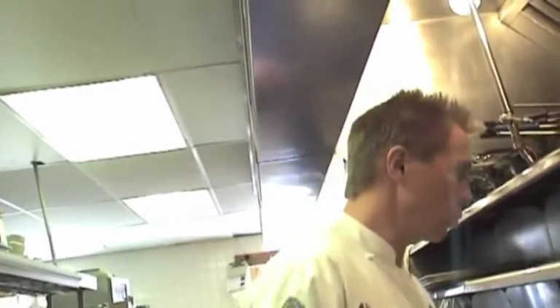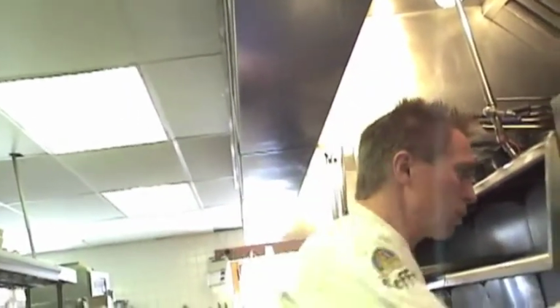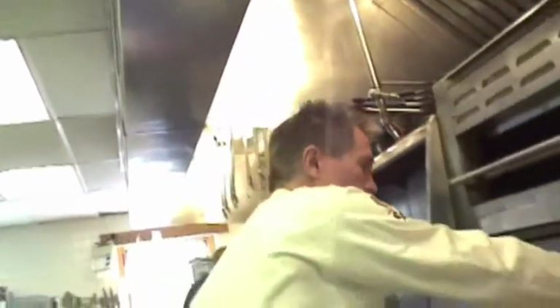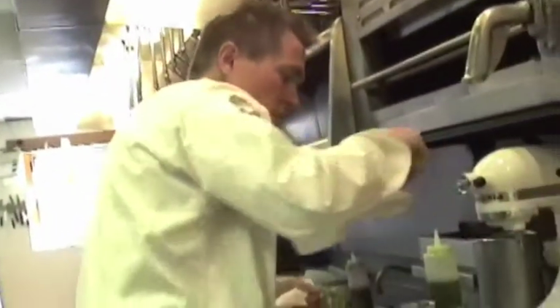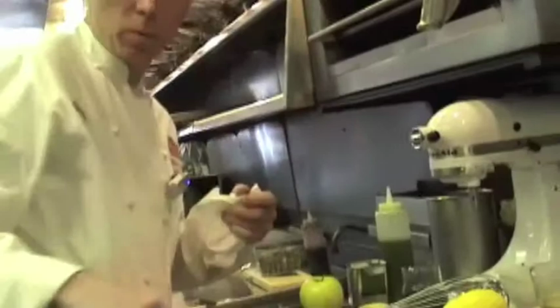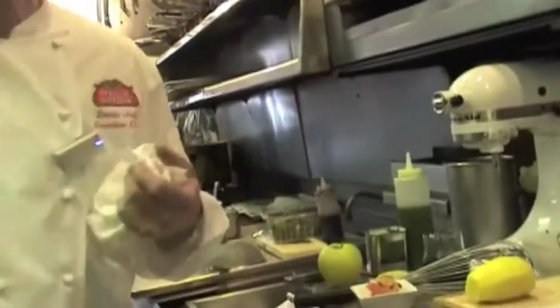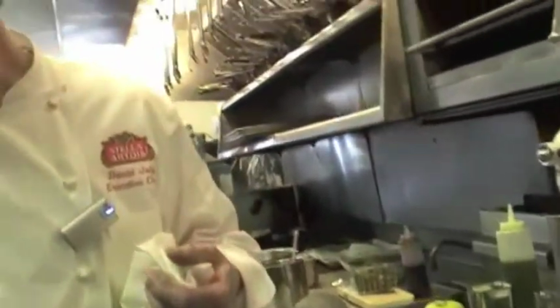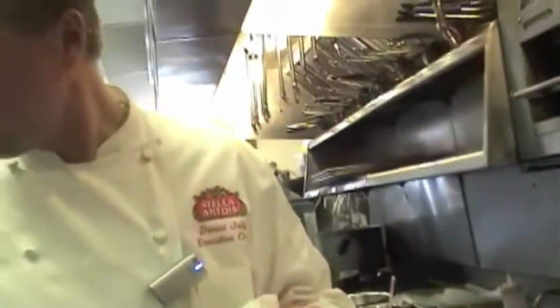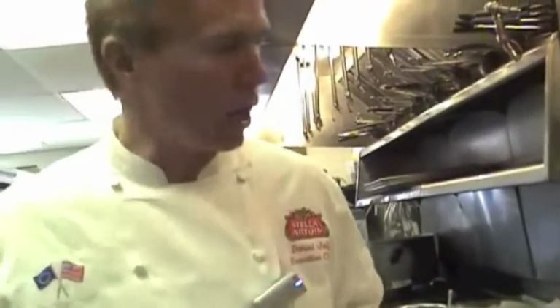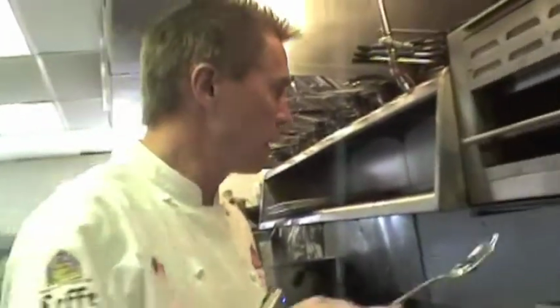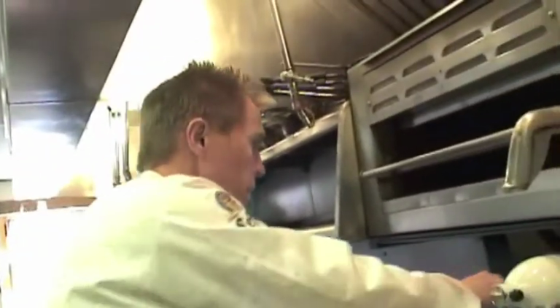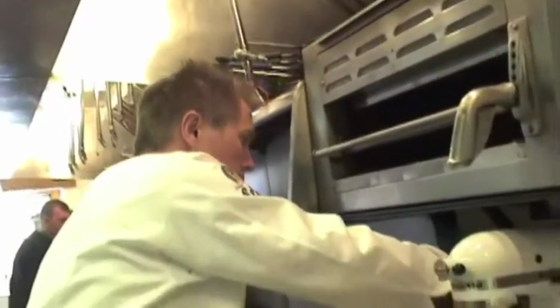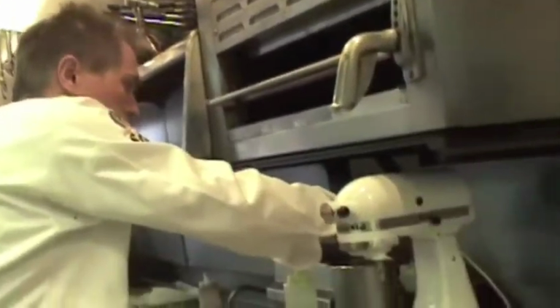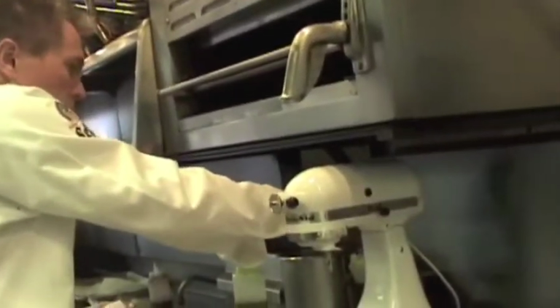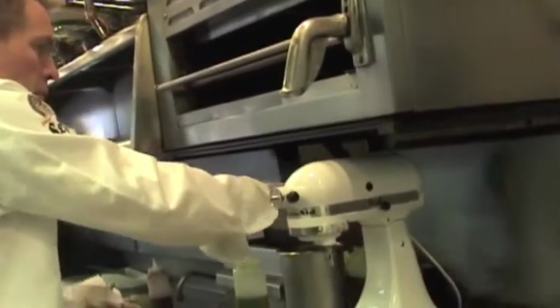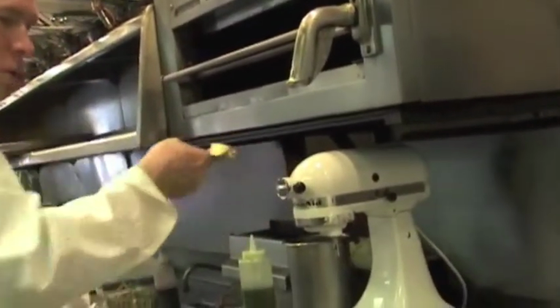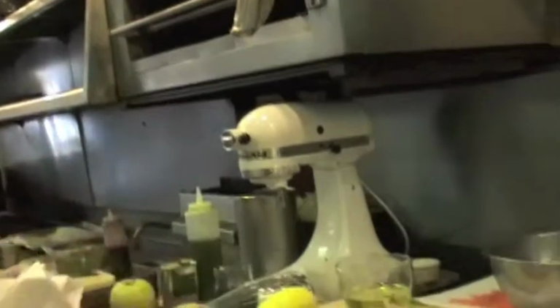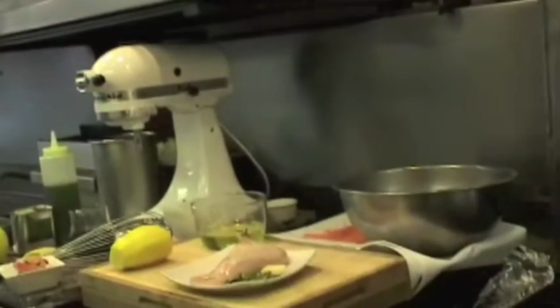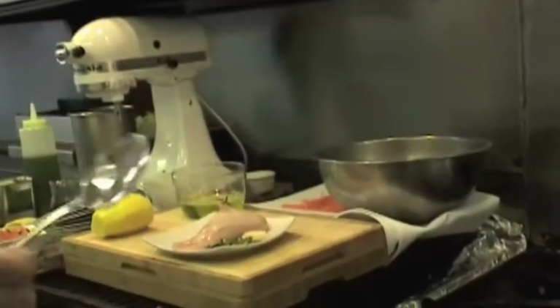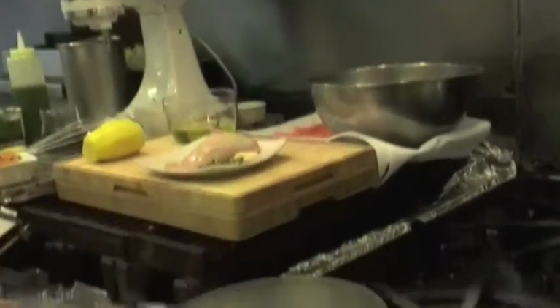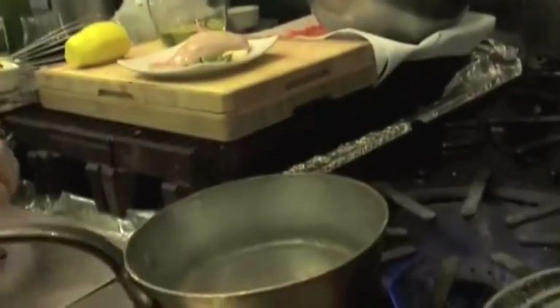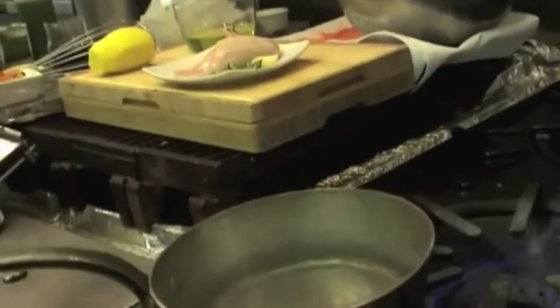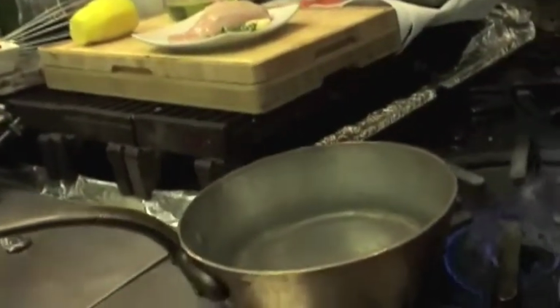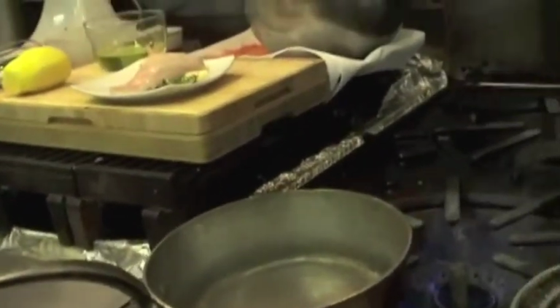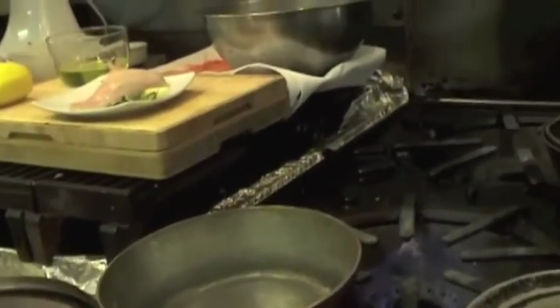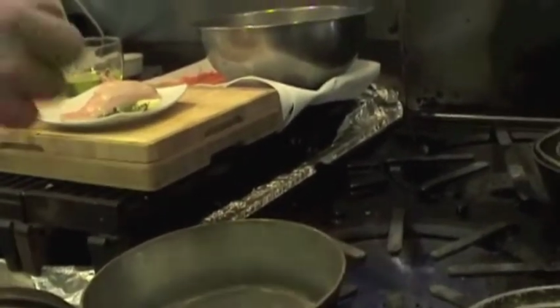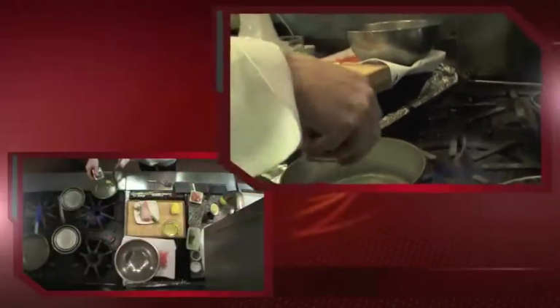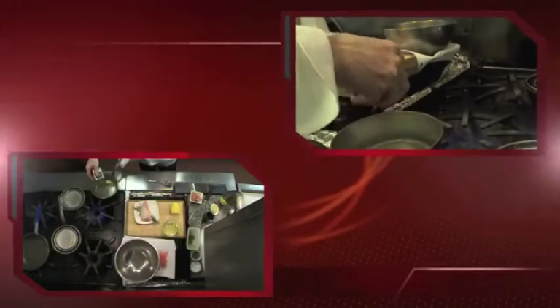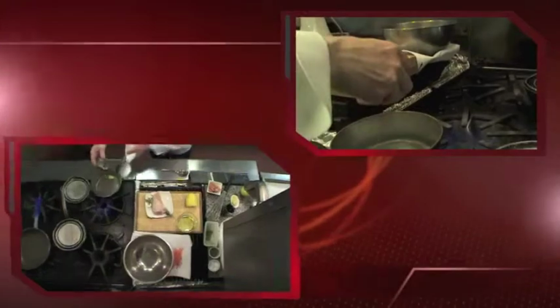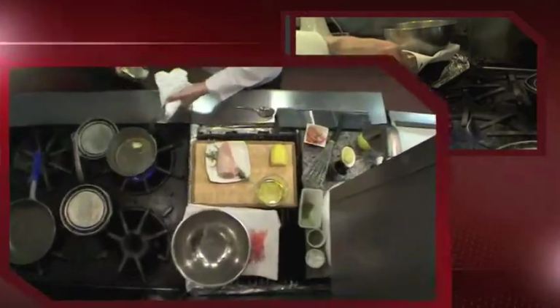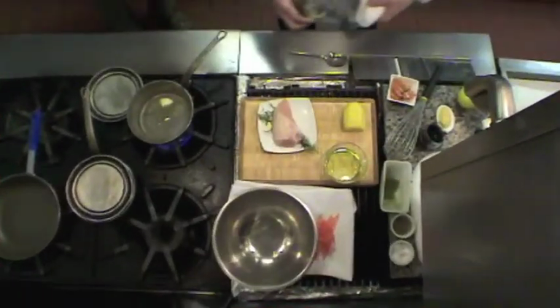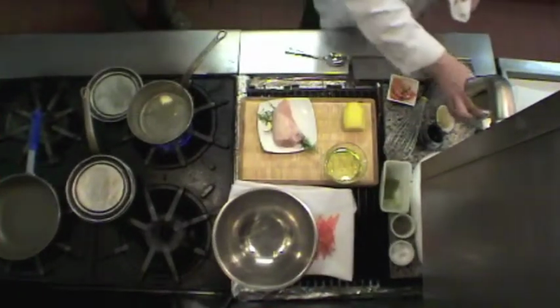To do that, I'm going to start my chicken first, since that's what's going to take most of the time. I'm going to take a little bit of butter in a nice warm pan with a touch of oil. I'm going to braise my chicken.